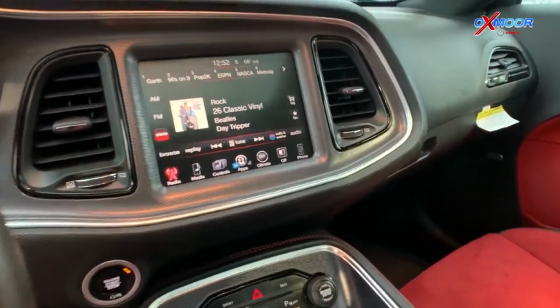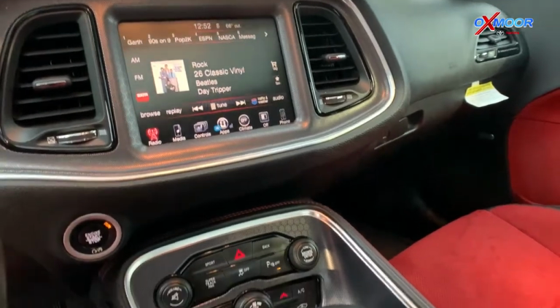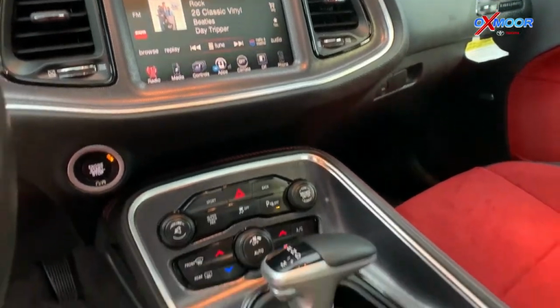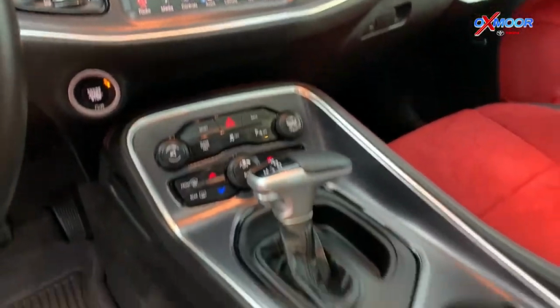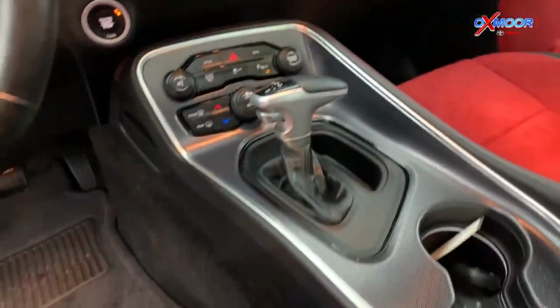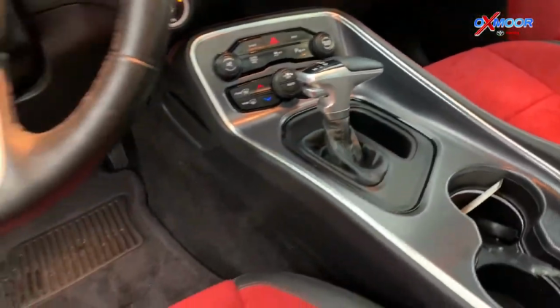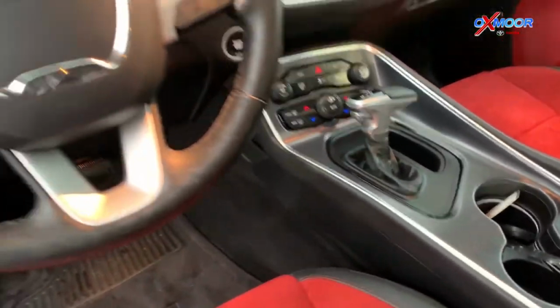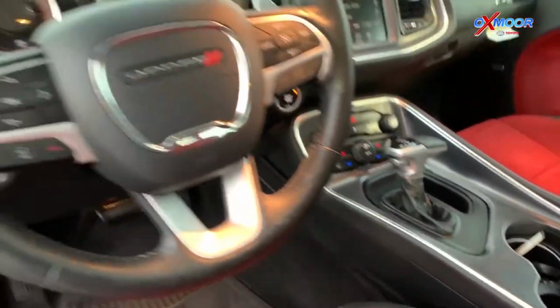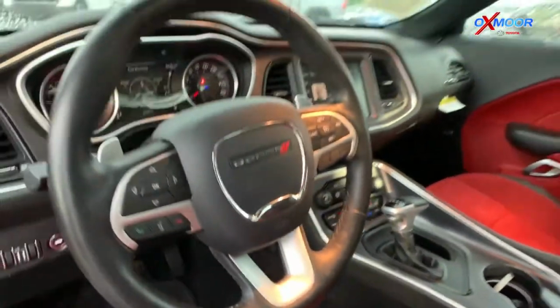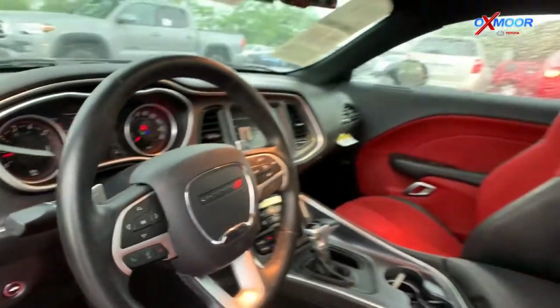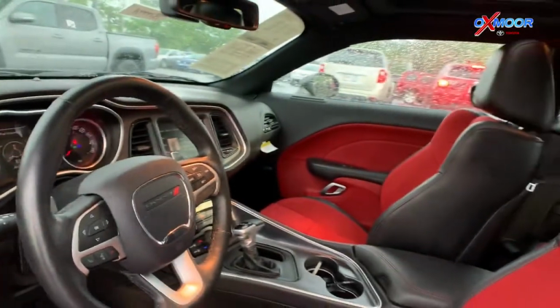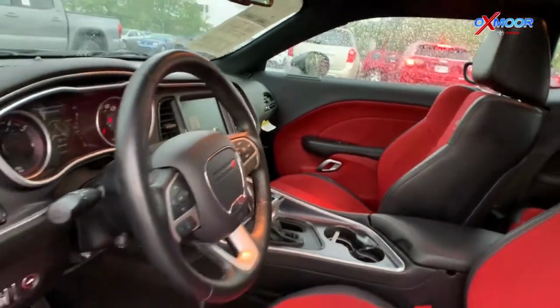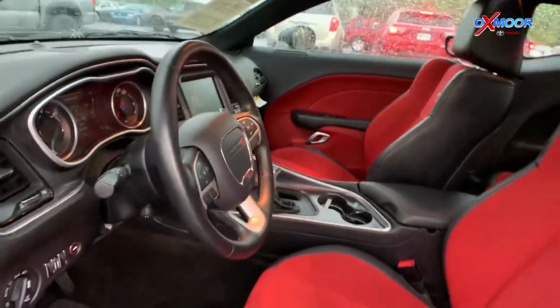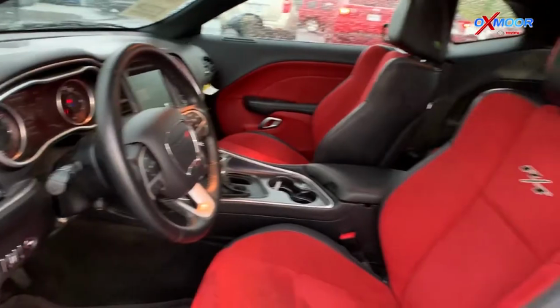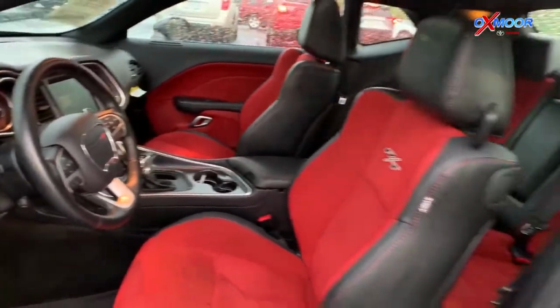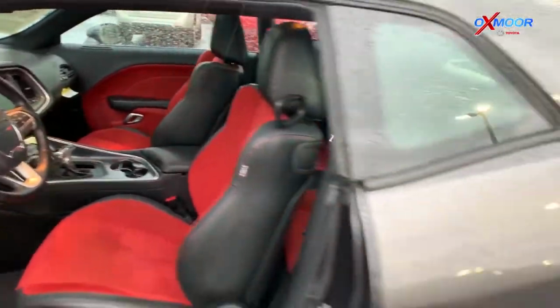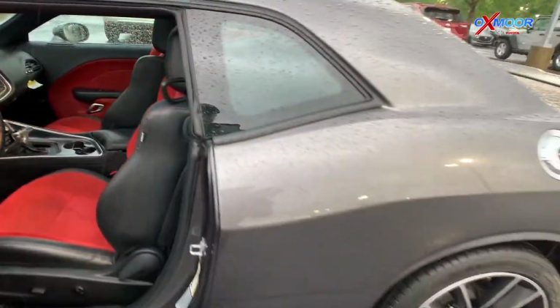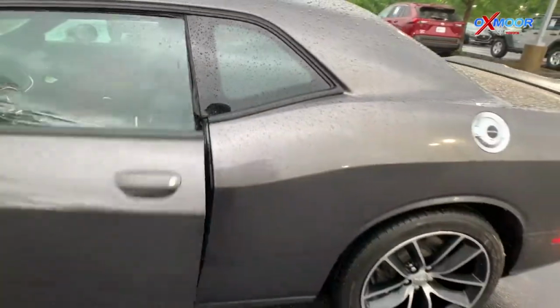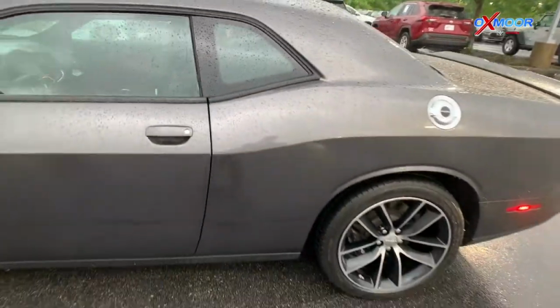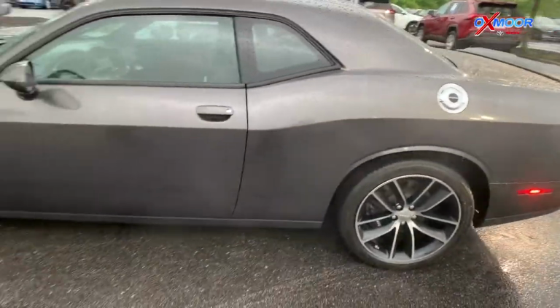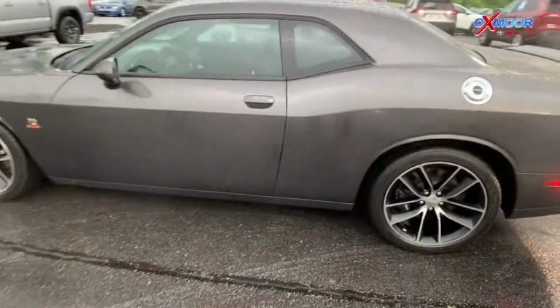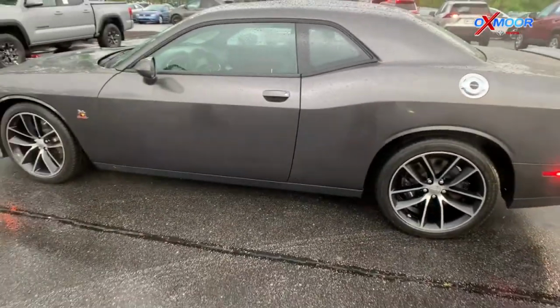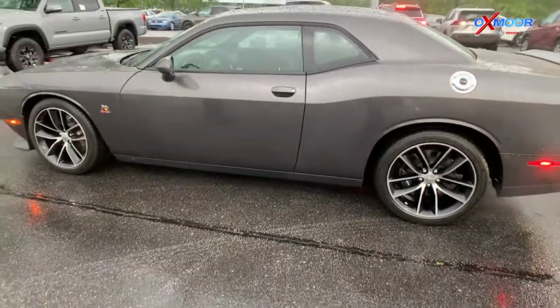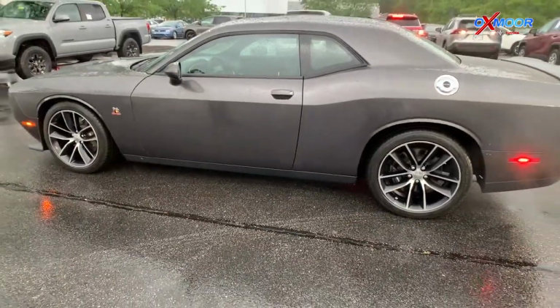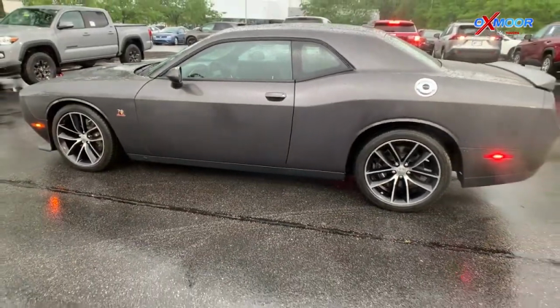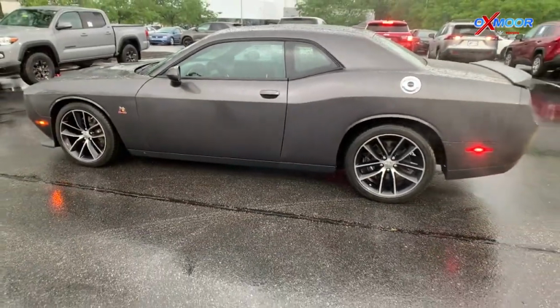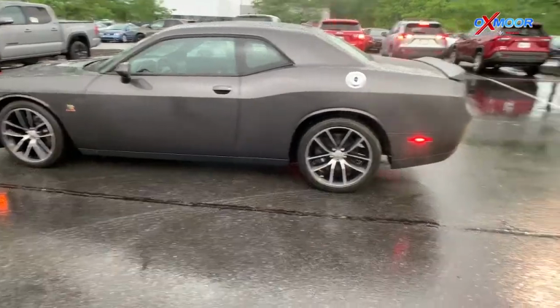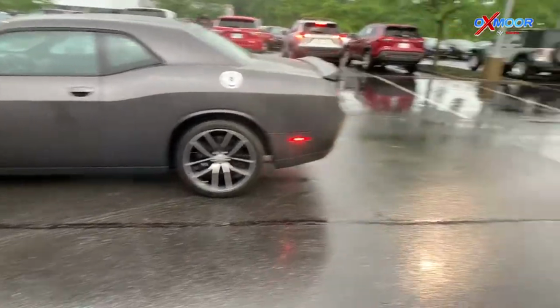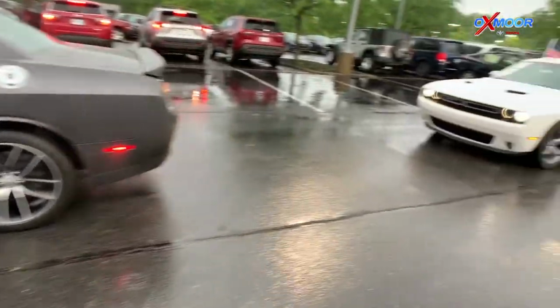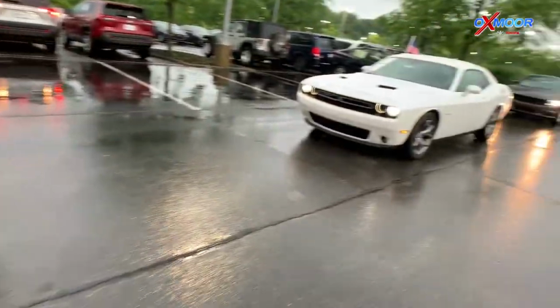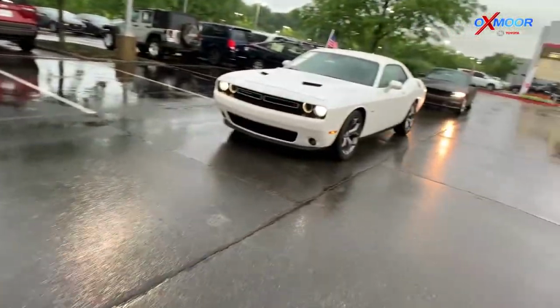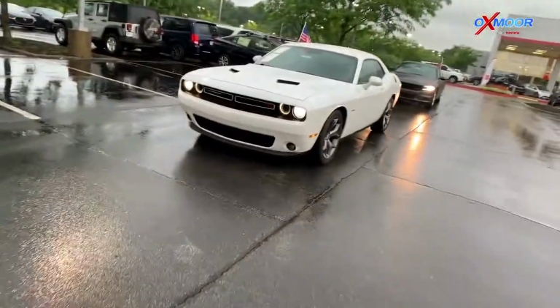Those 20 inch alloy wheels, keyless entry, Bluetooth, backup camera, and of course a clean Carfax one owner vehicle. That interior color is red and black and this vehicle will be online for $41,000.